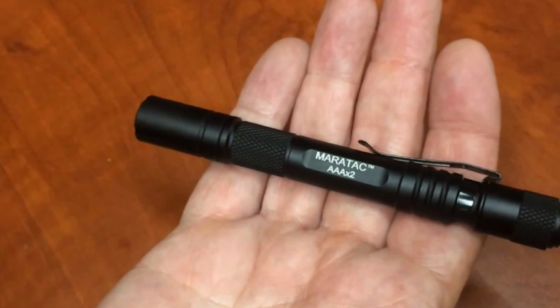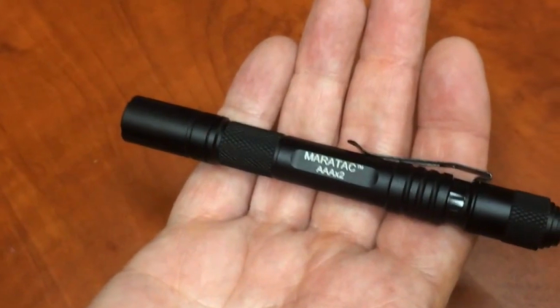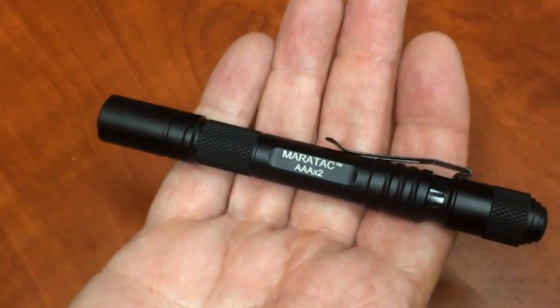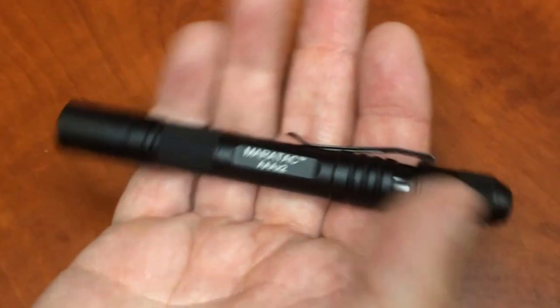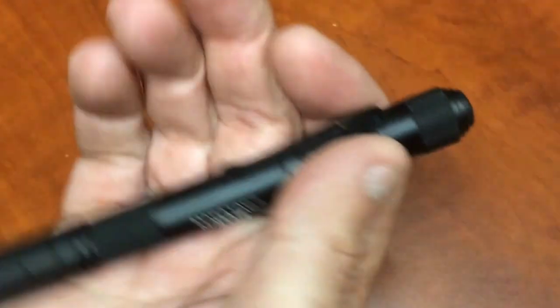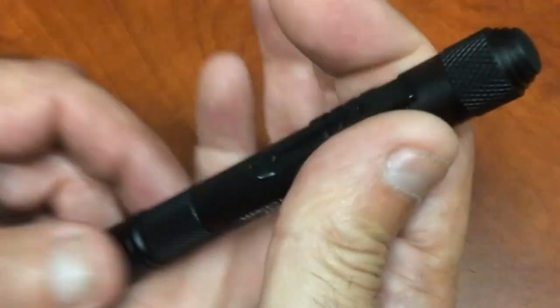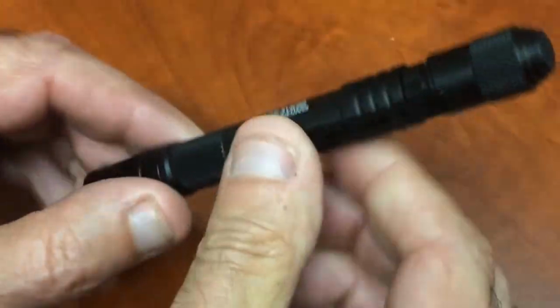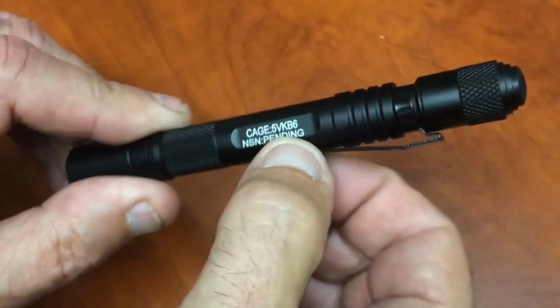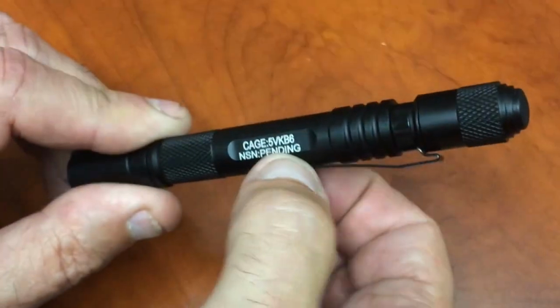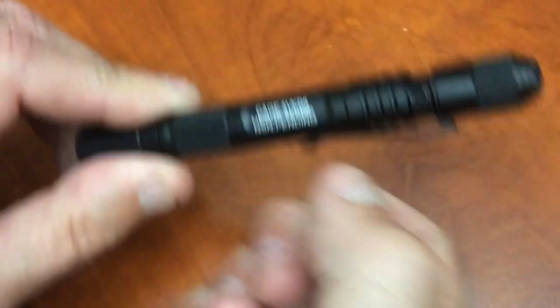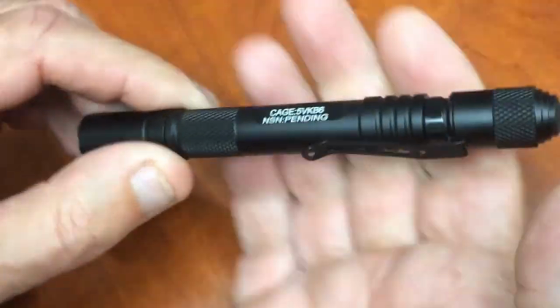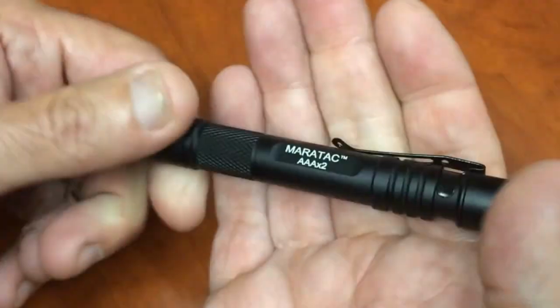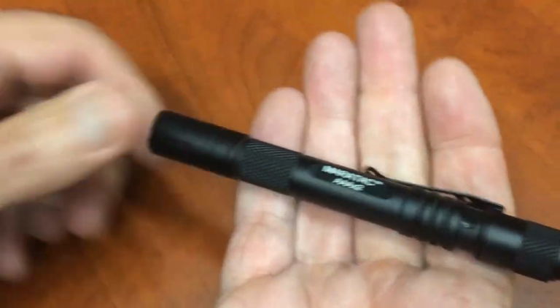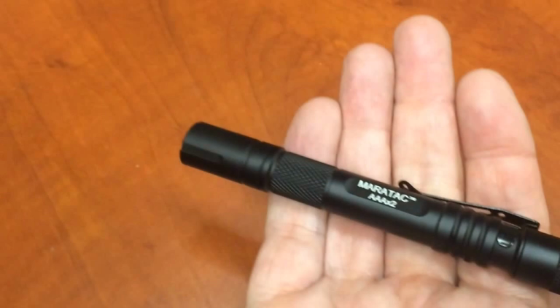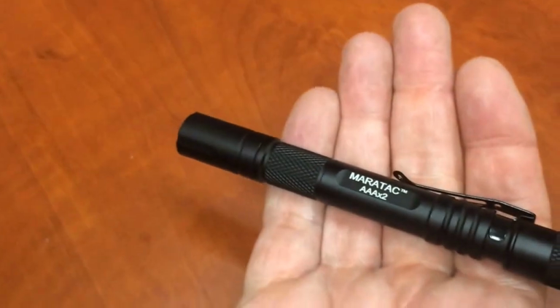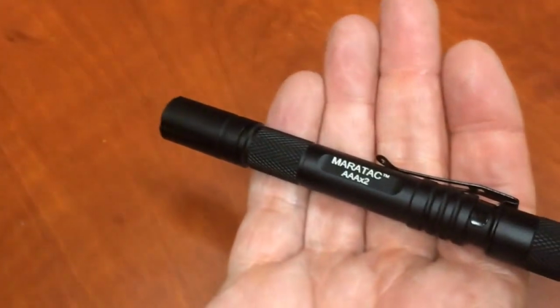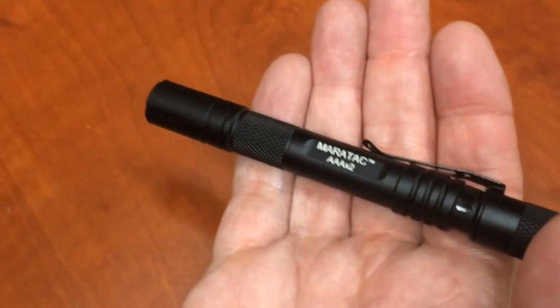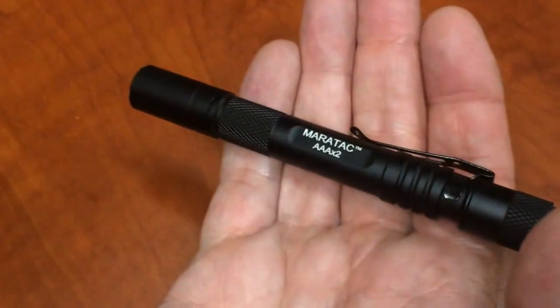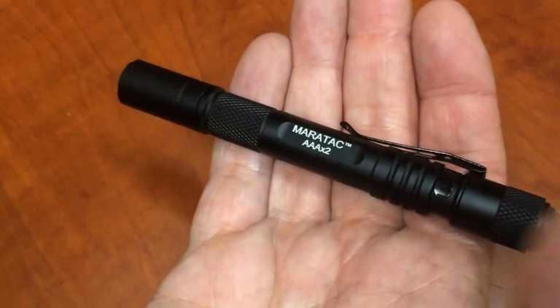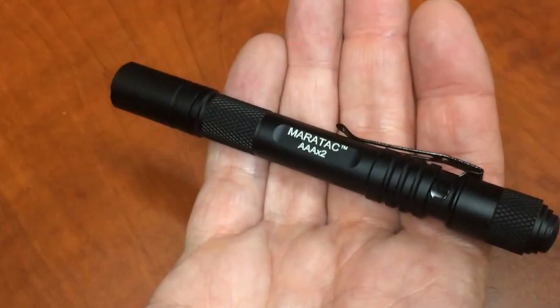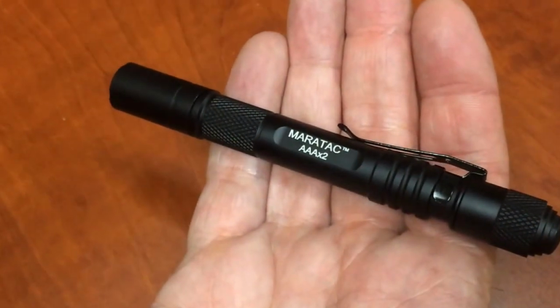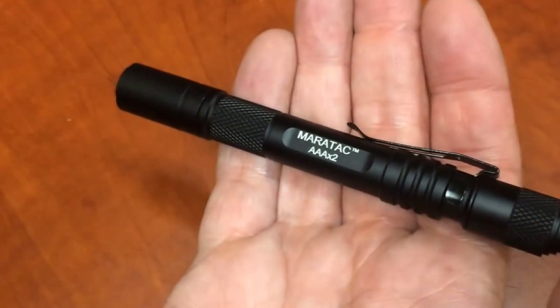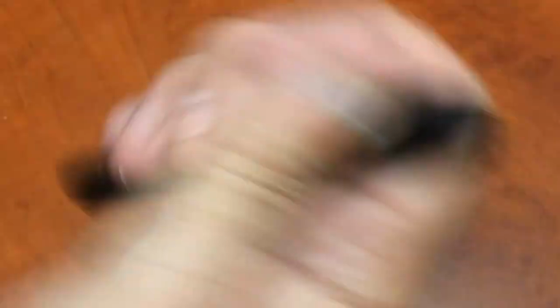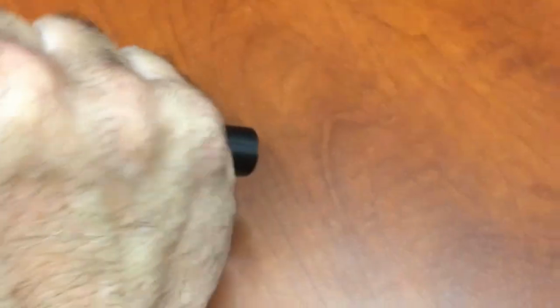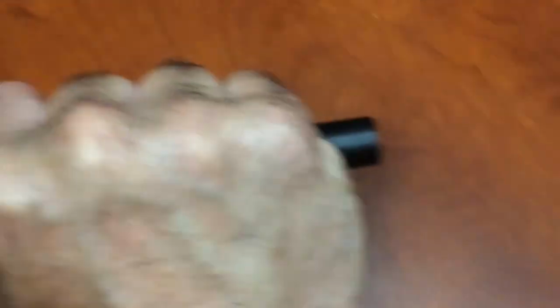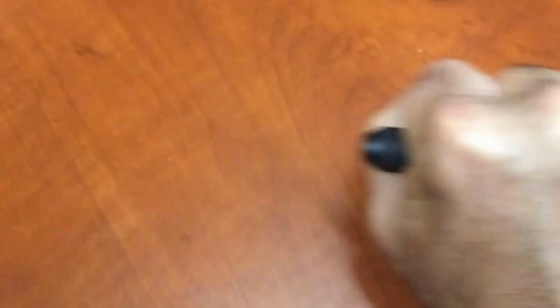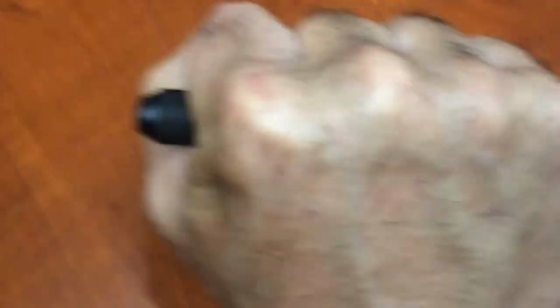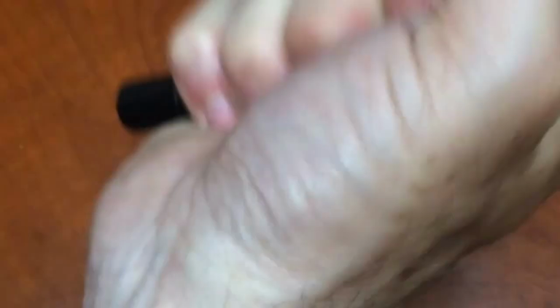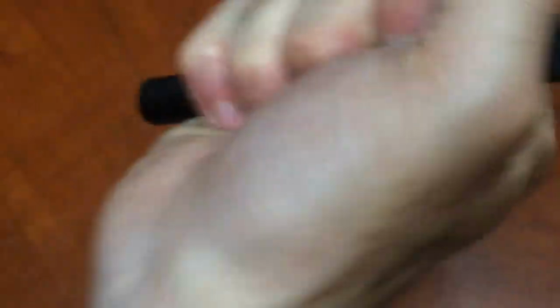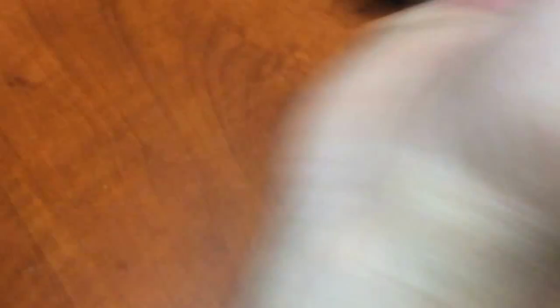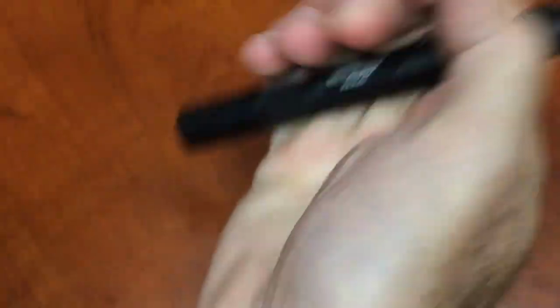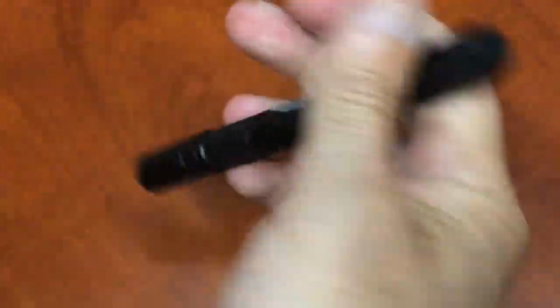It's got a nice pocket clip. So you can put this in your shirt pocket or your pants pocket. You could probably use it as a... I don't know.